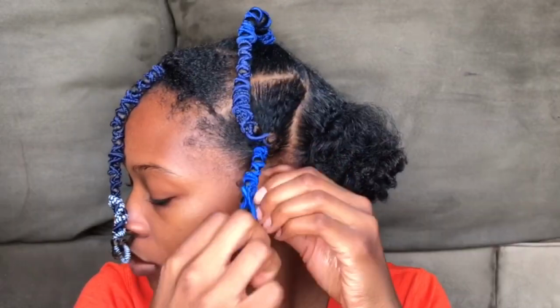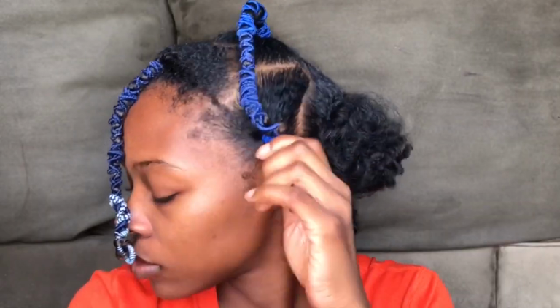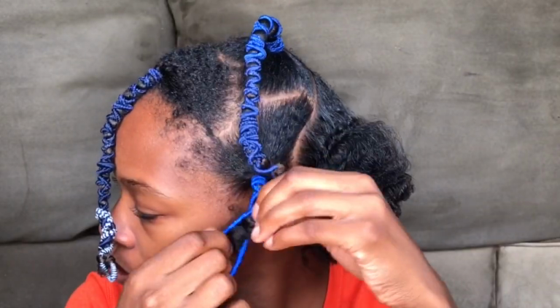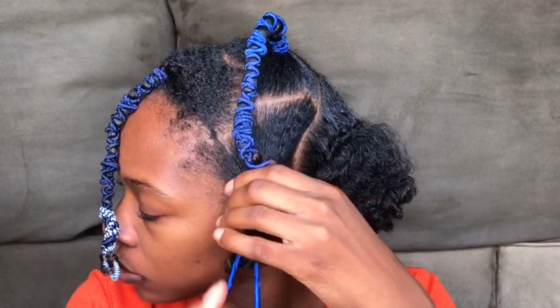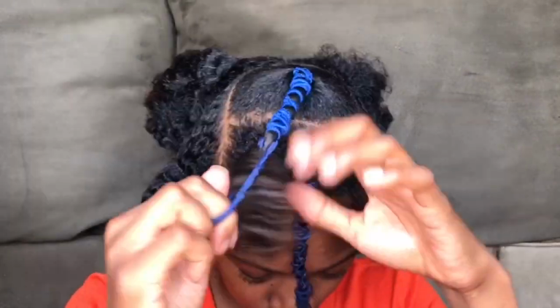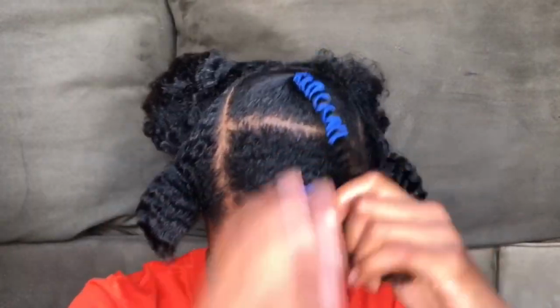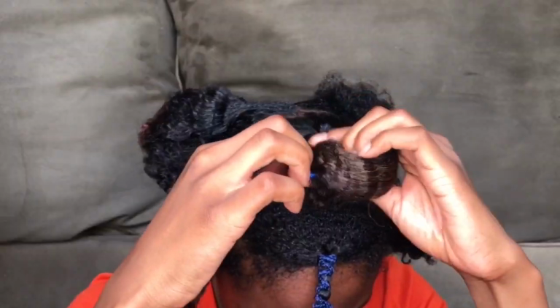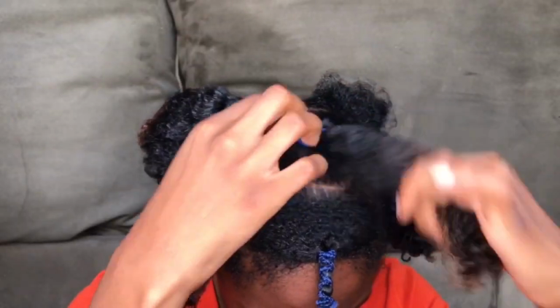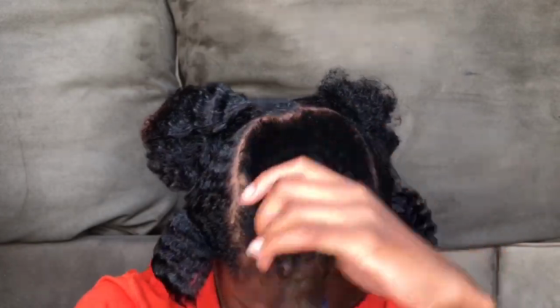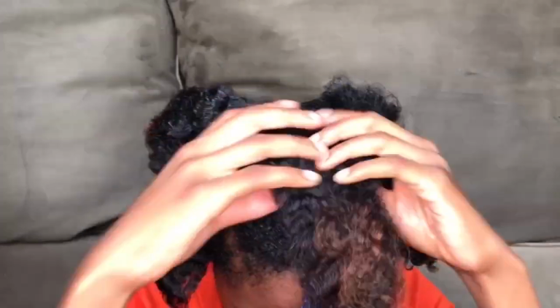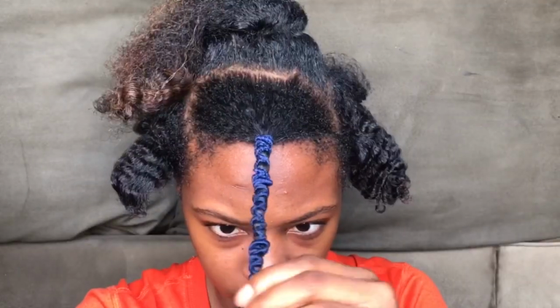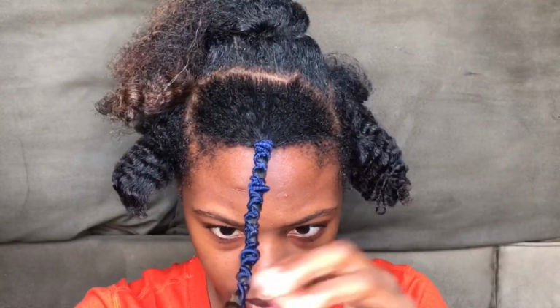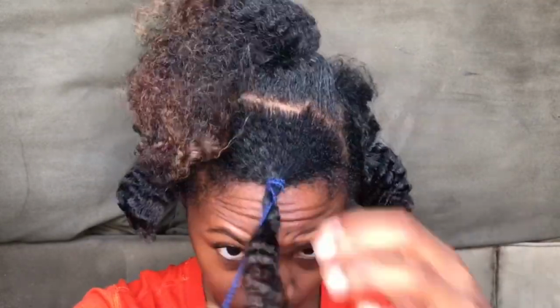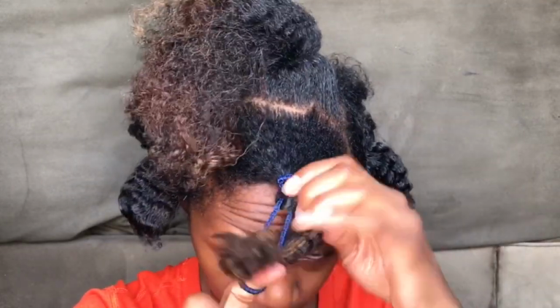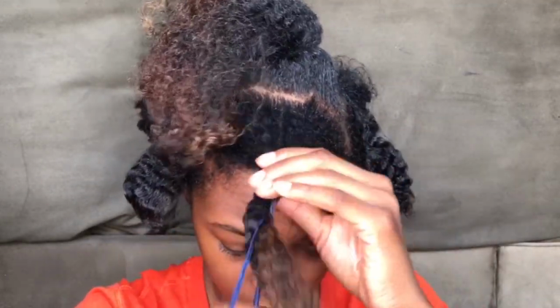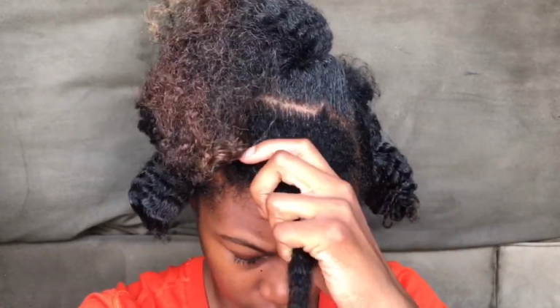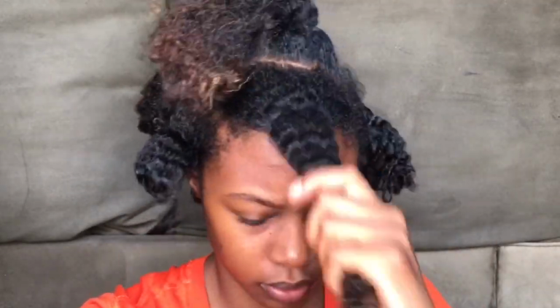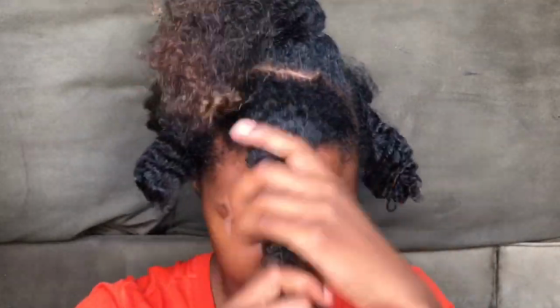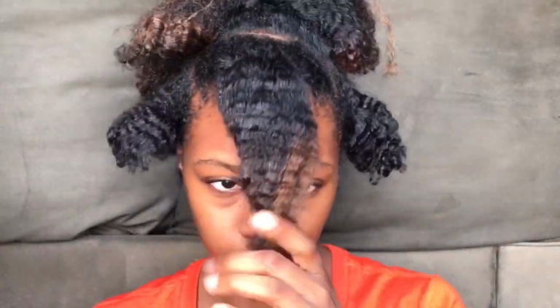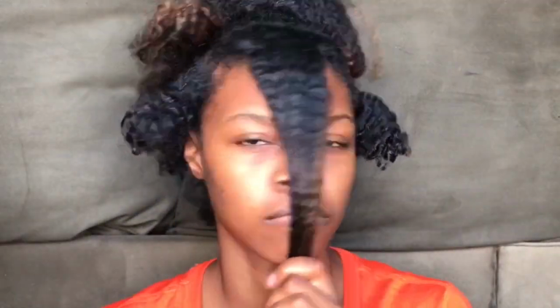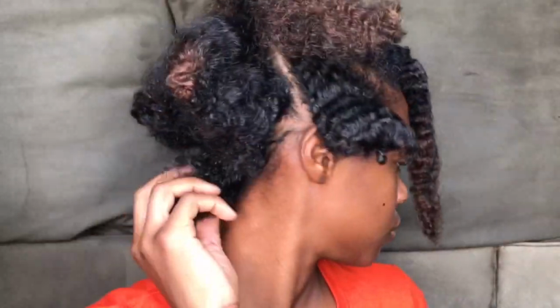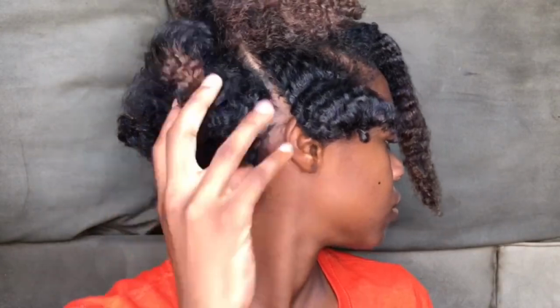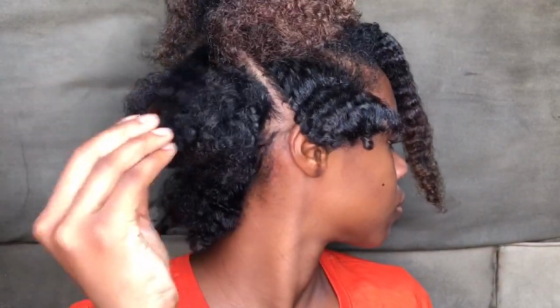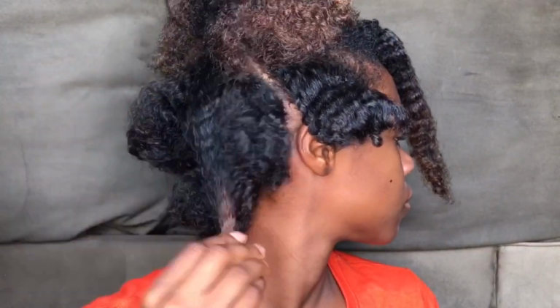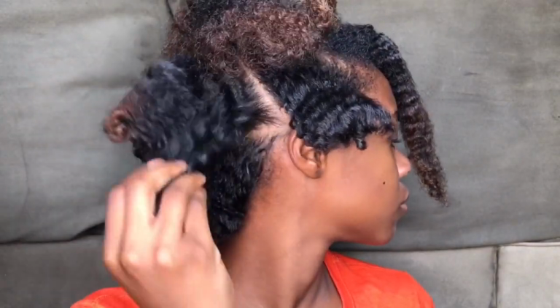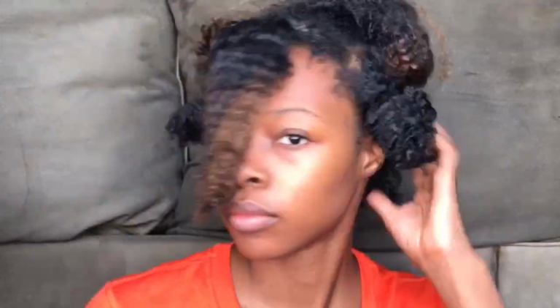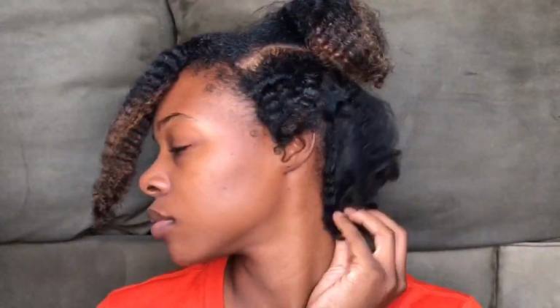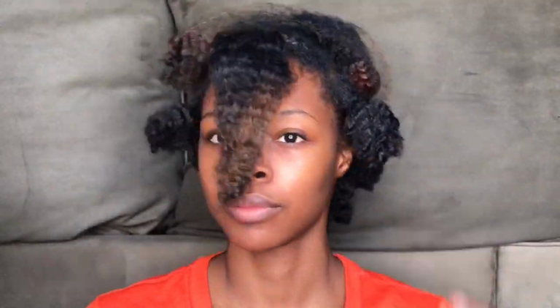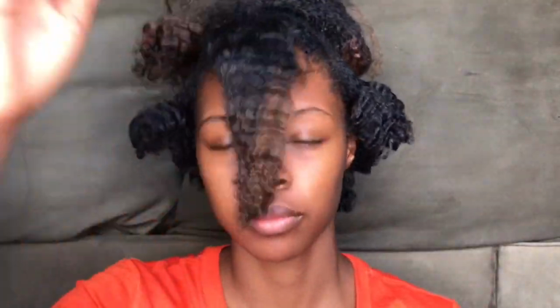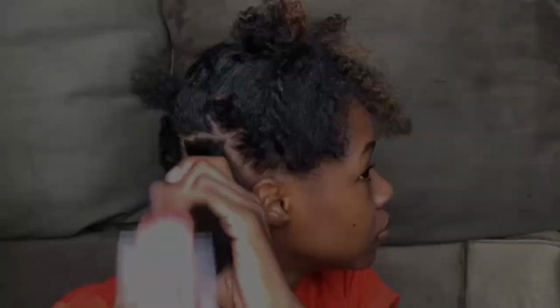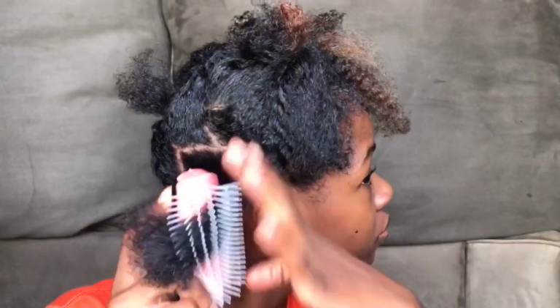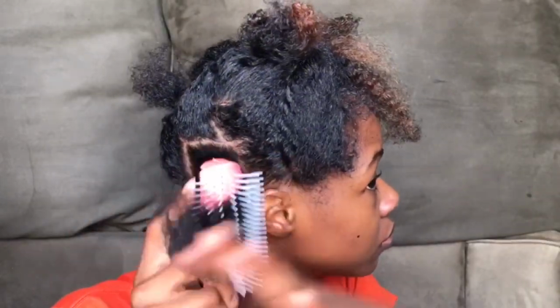I had done this originally to trim my hair, but people wanted to see how I do it. So I did it again, and this time I decided I was going to try a braid out to see if I could get a nice stretched style.